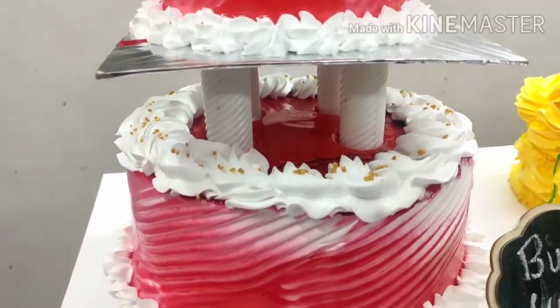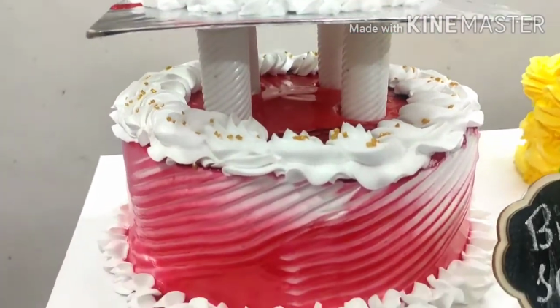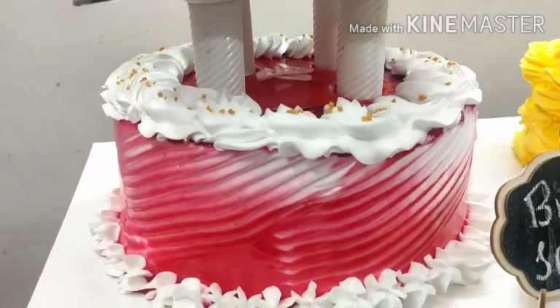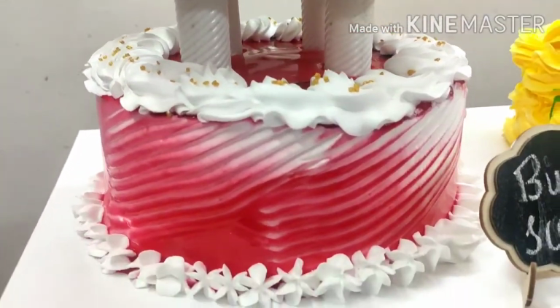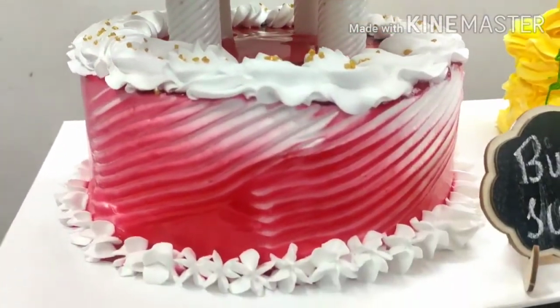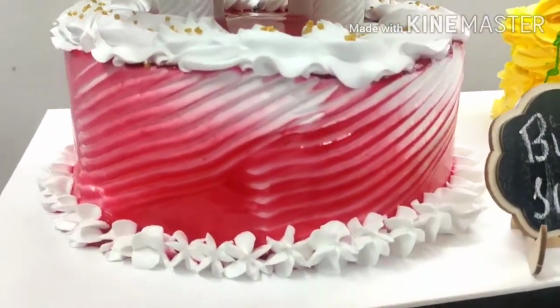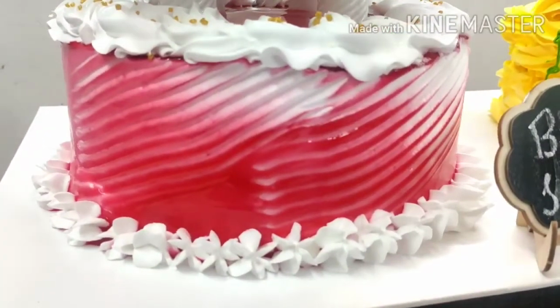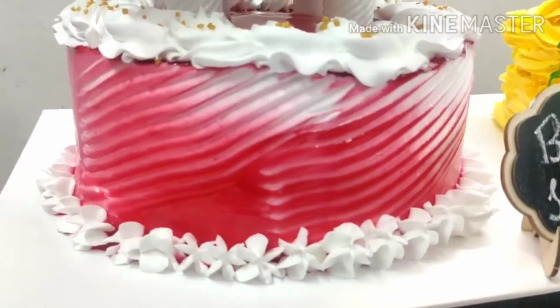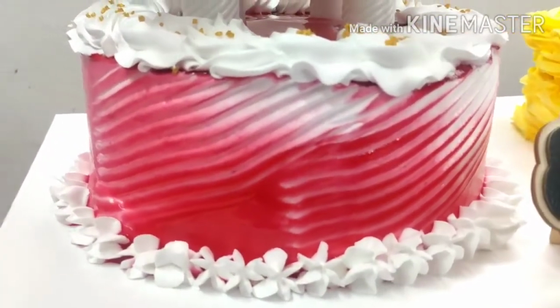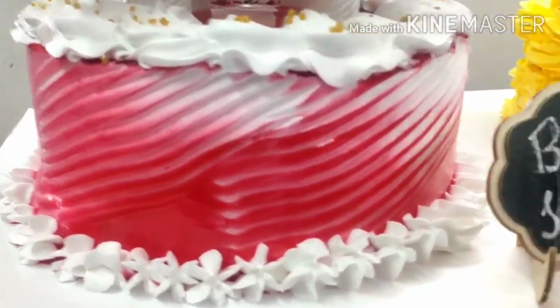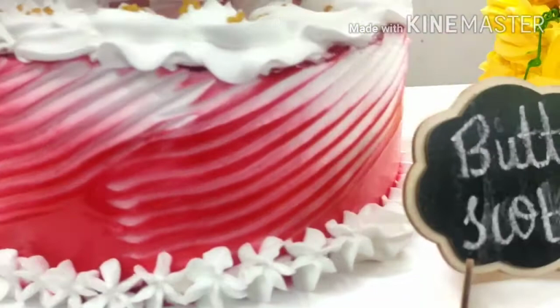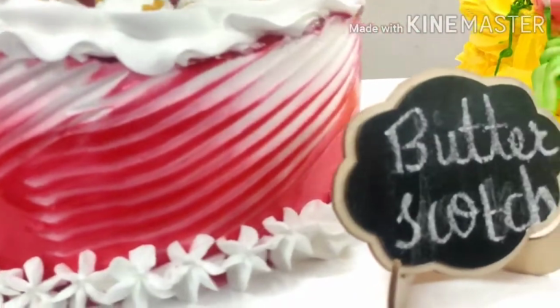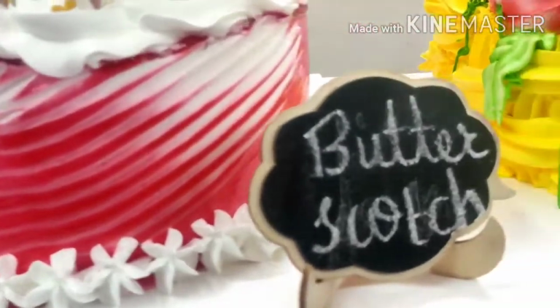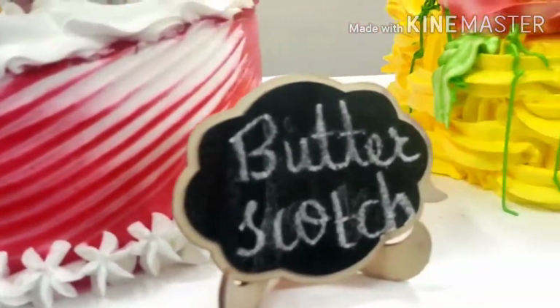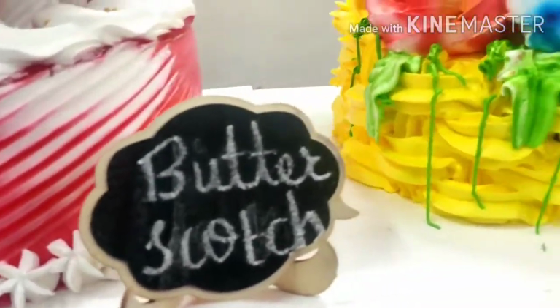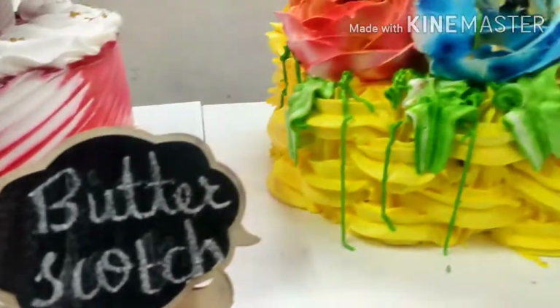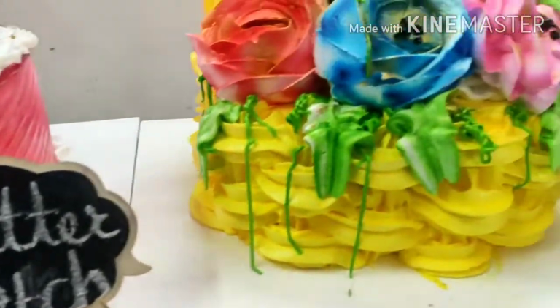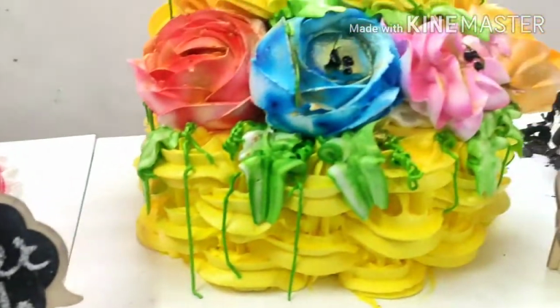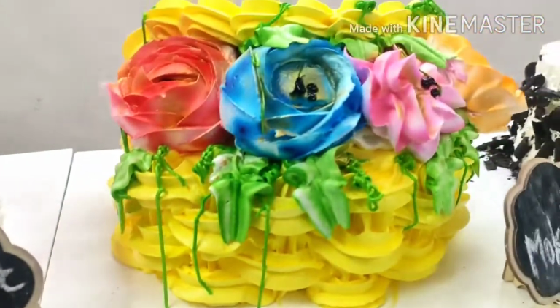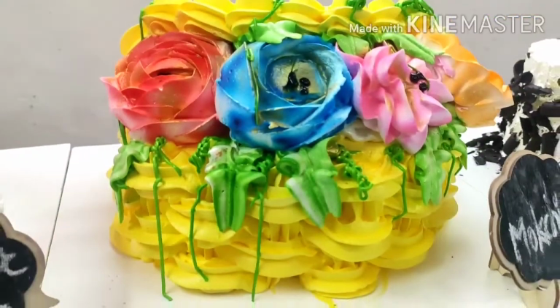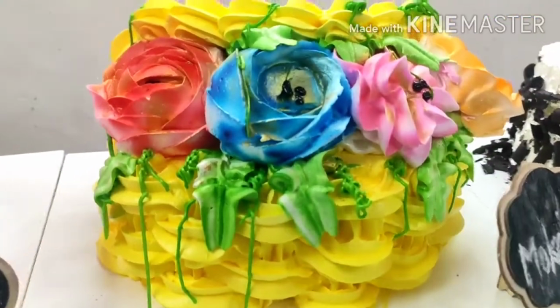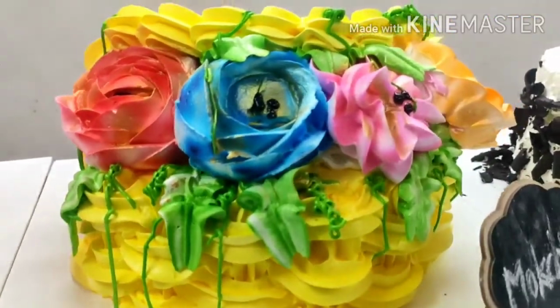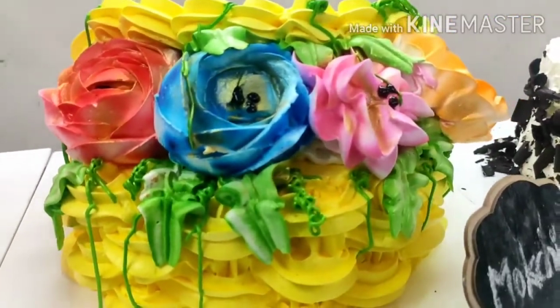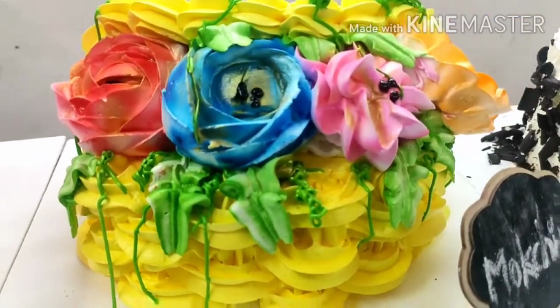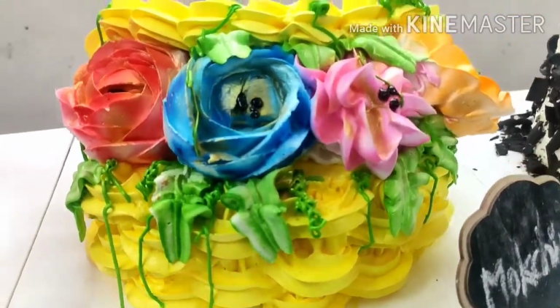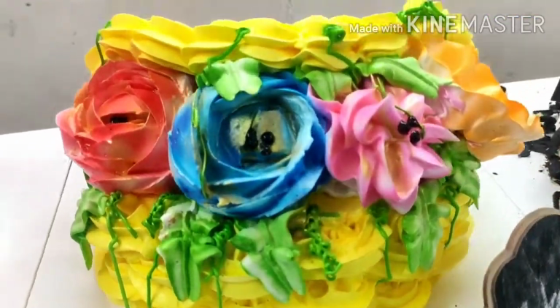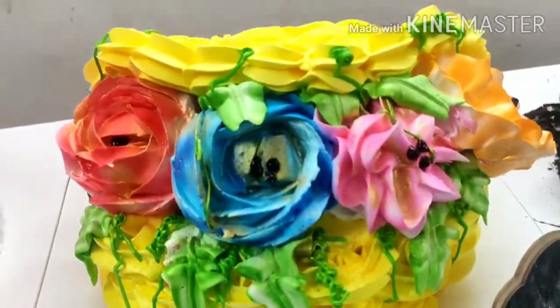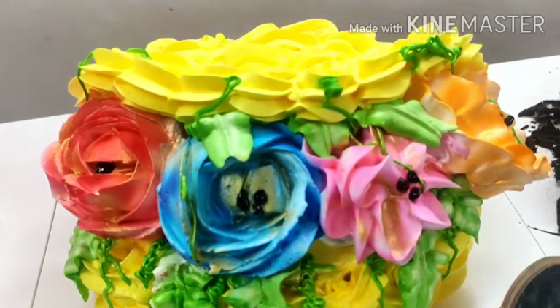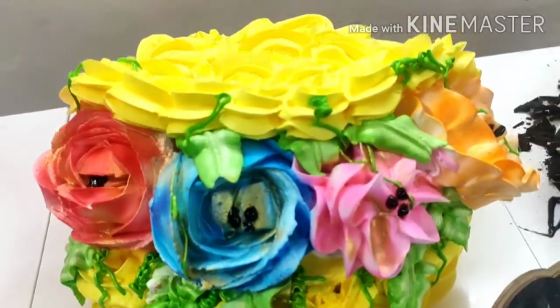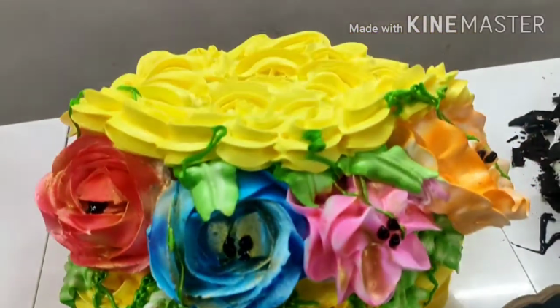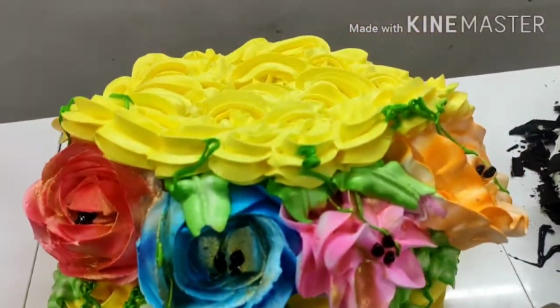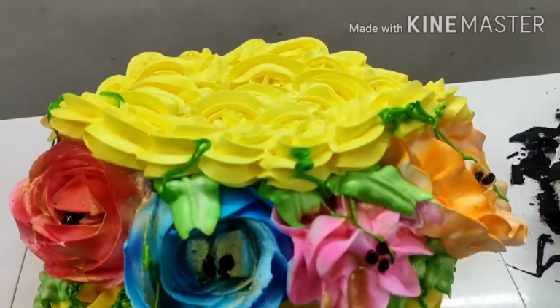We have made butterscotch and gel icing and decoration. Then we have mochaccino. We have covered the basket.